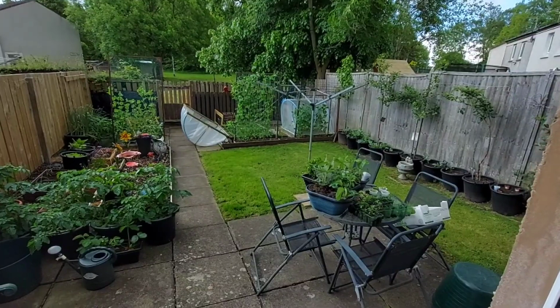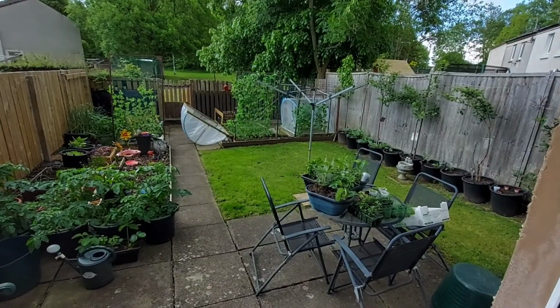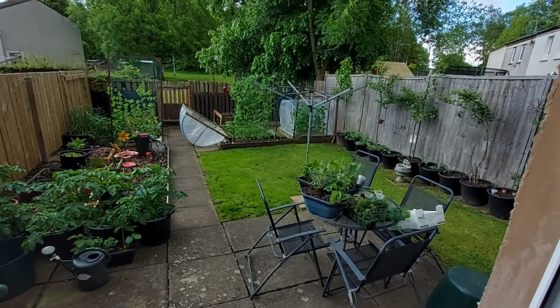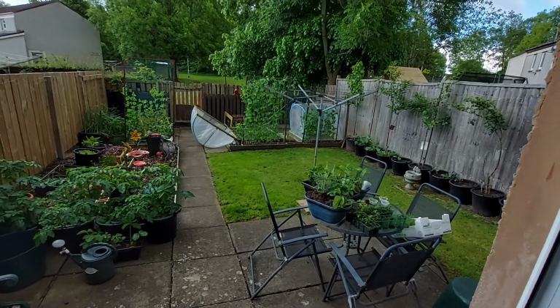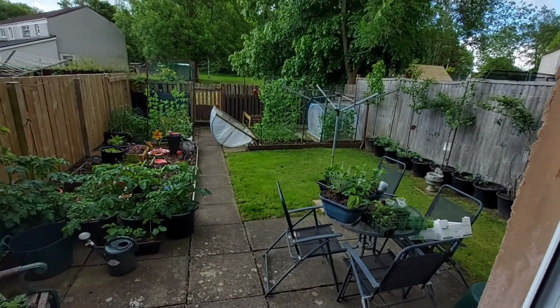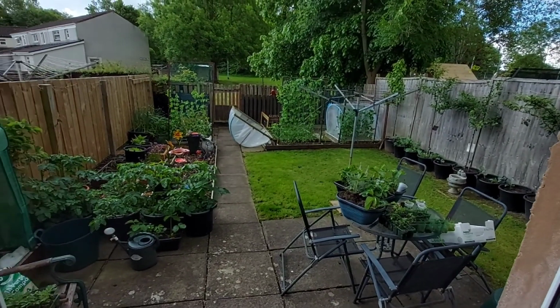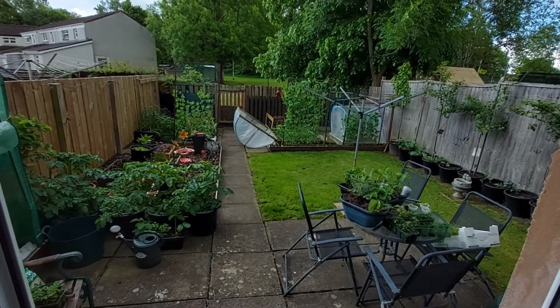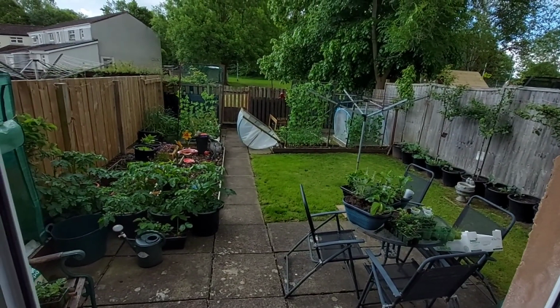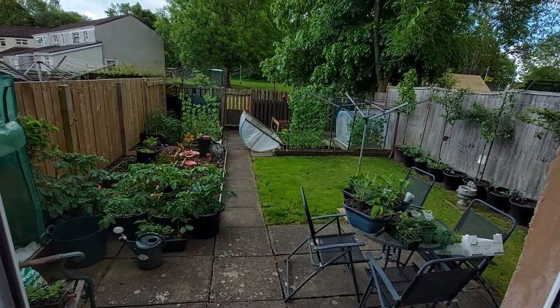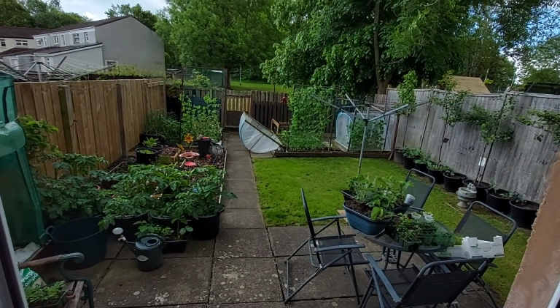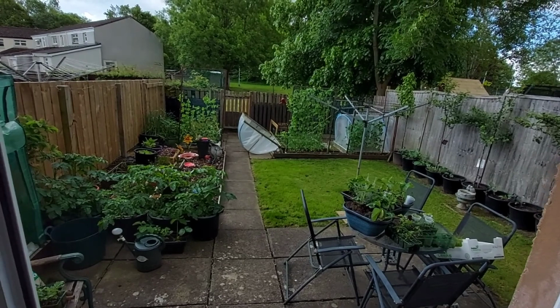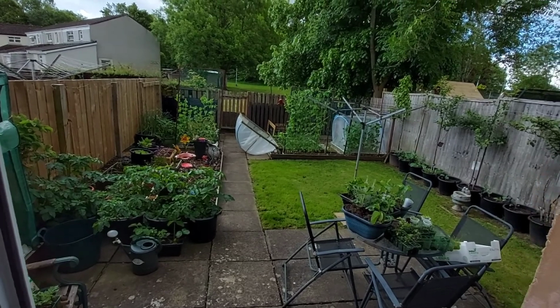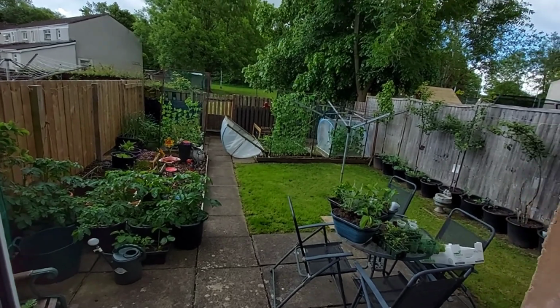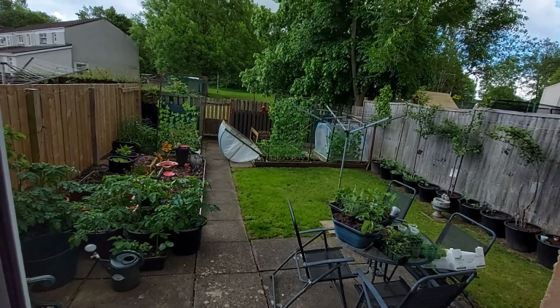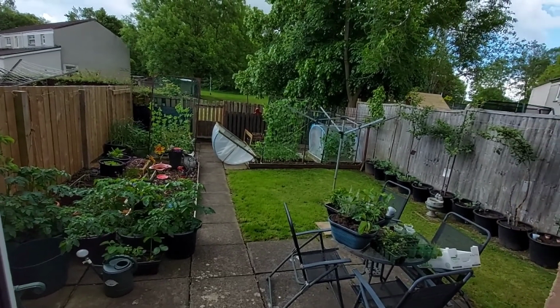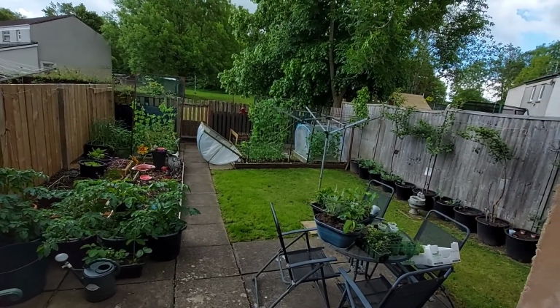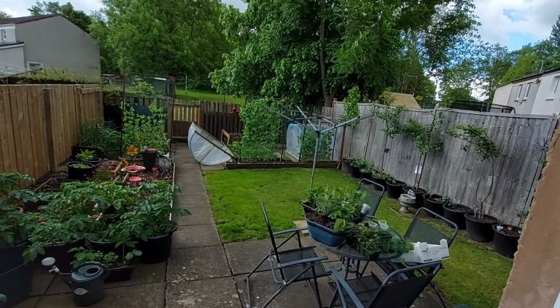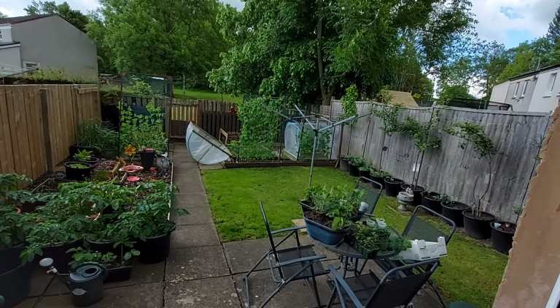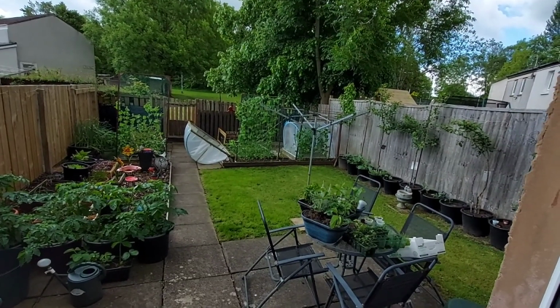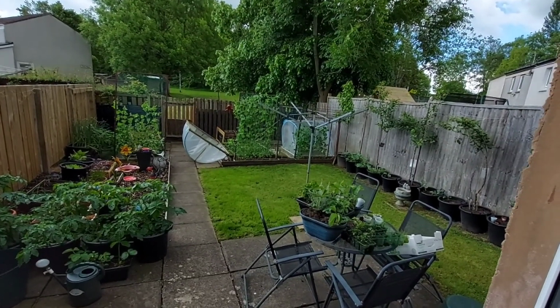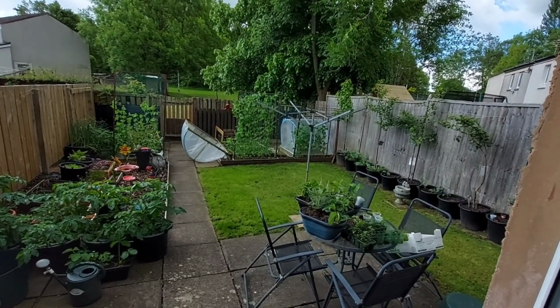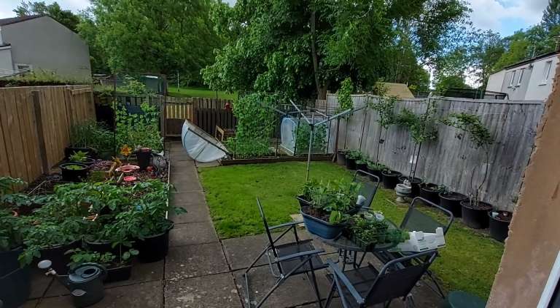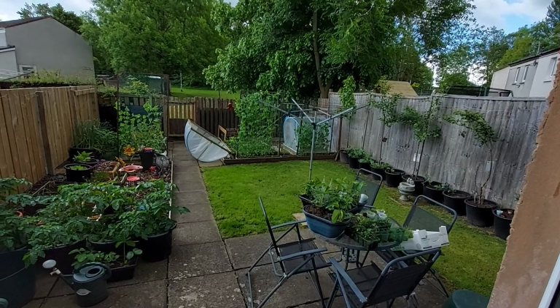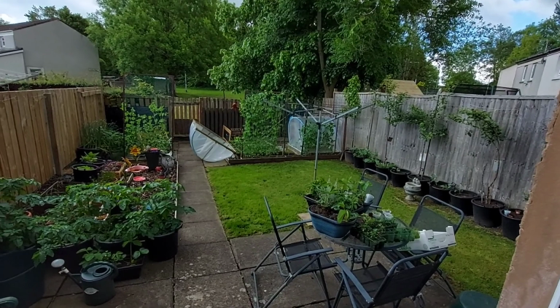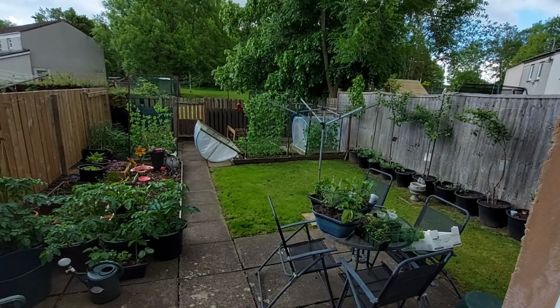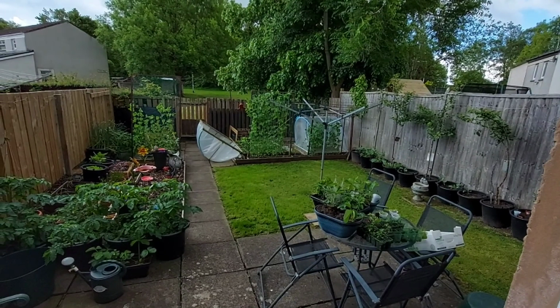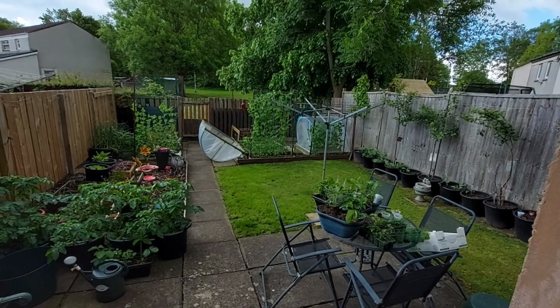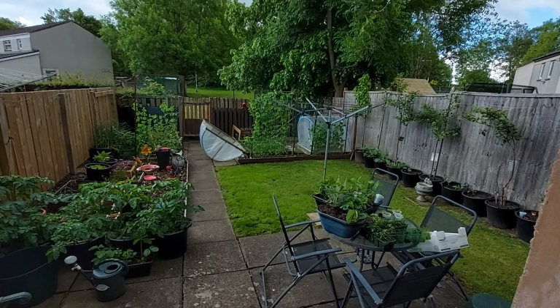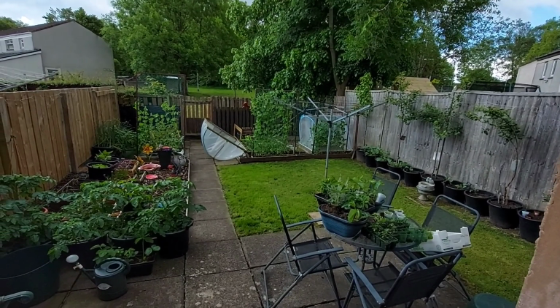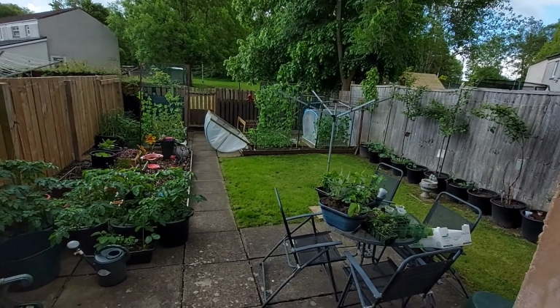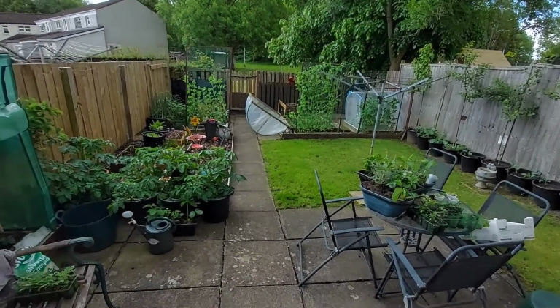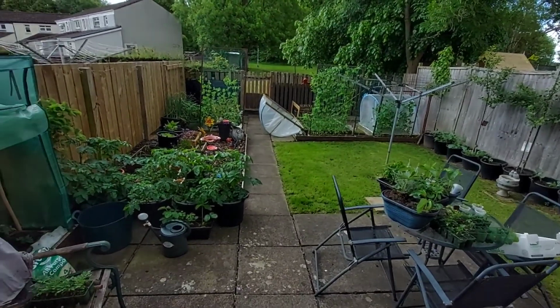Hi guys, how we doing? So there's not really been much happening in the garden over the past week, but I'll show you anyway.